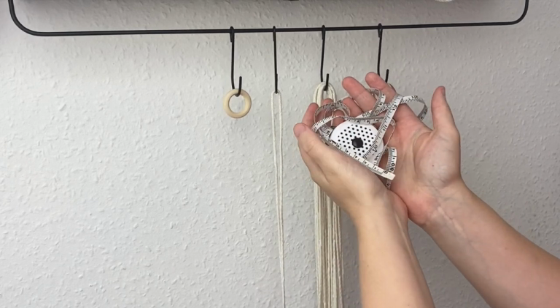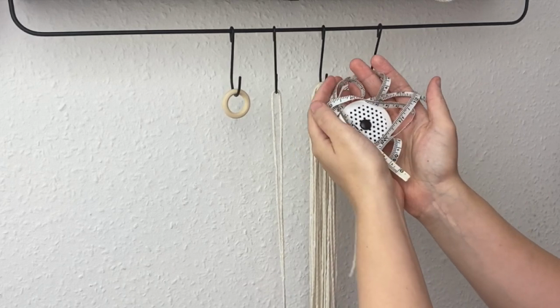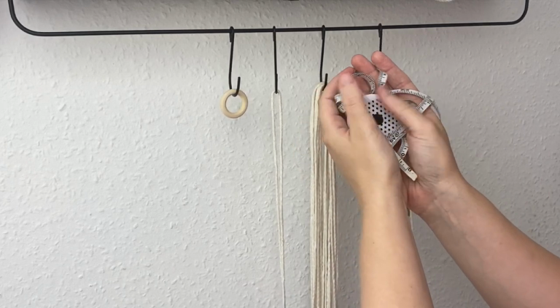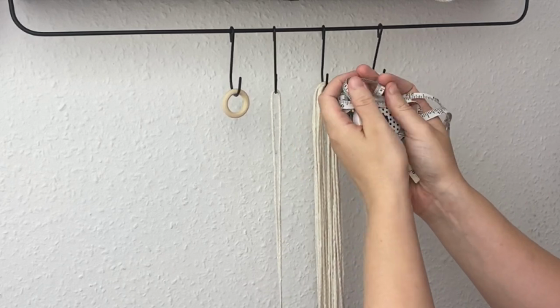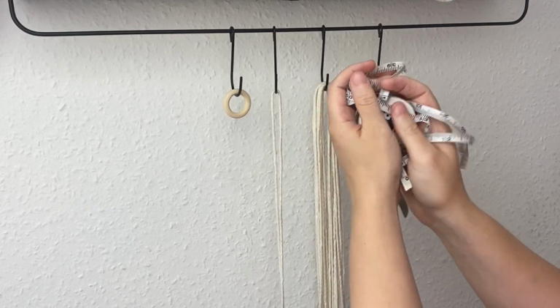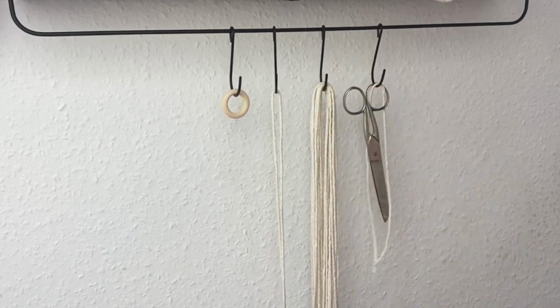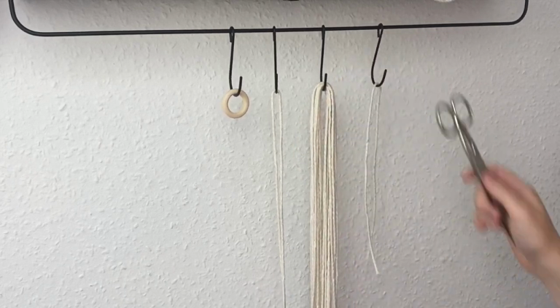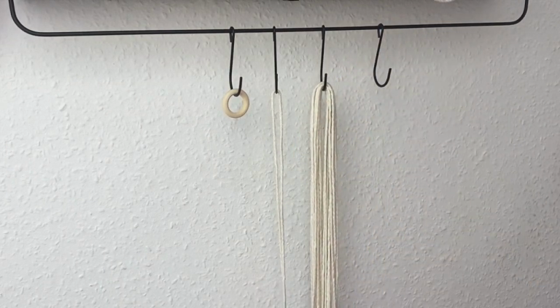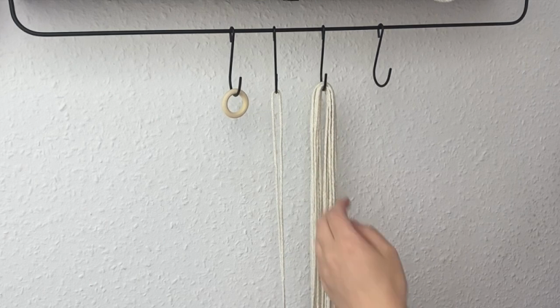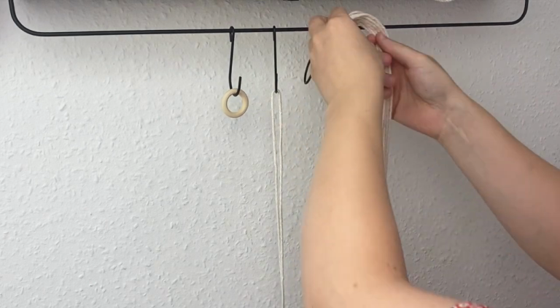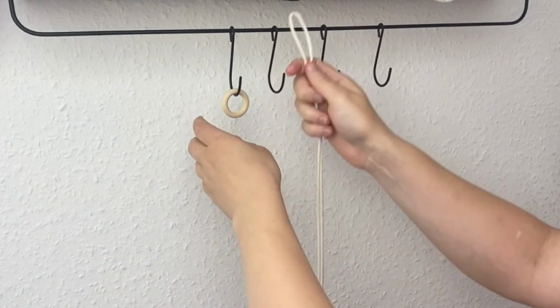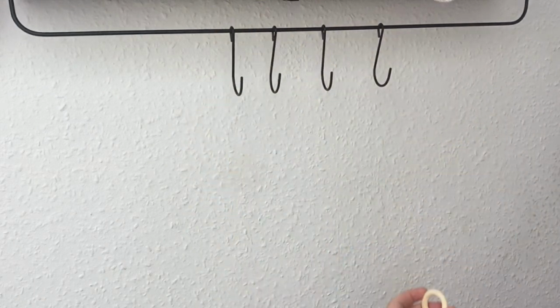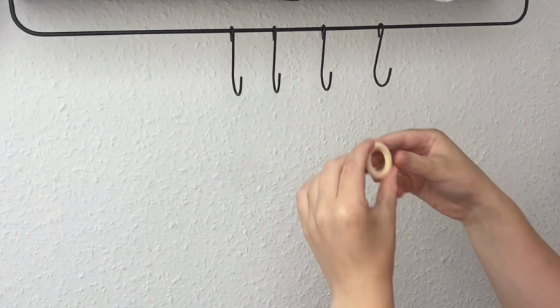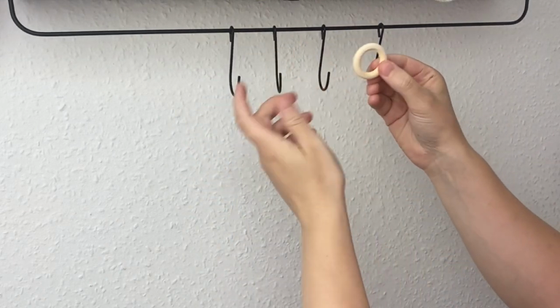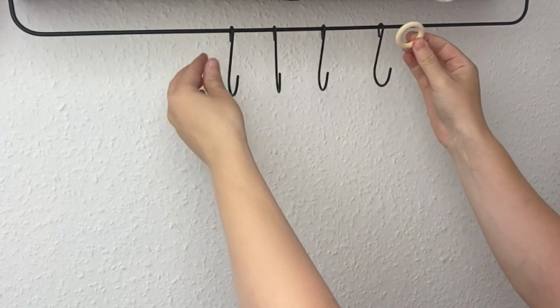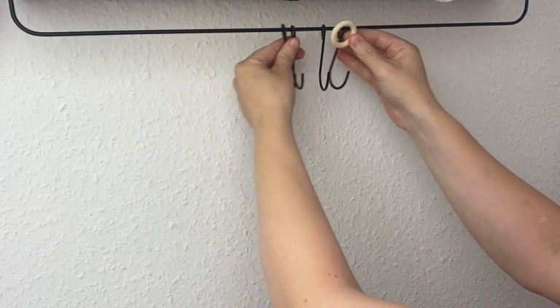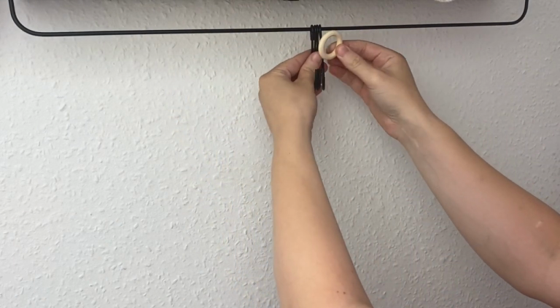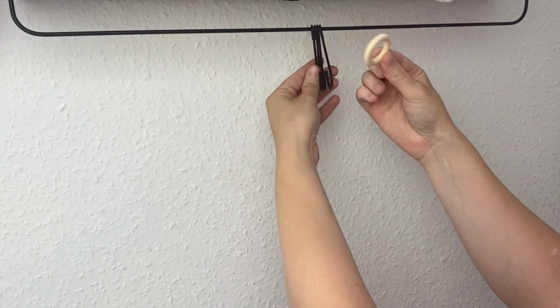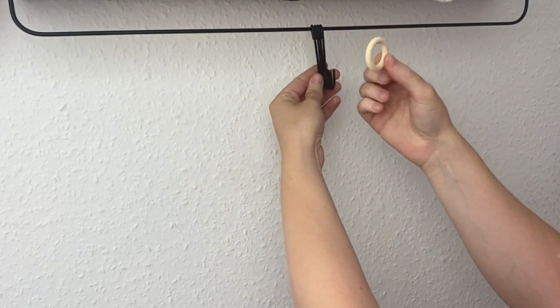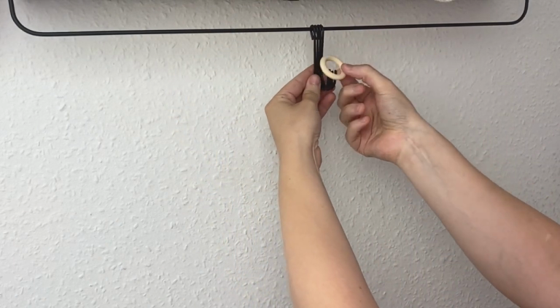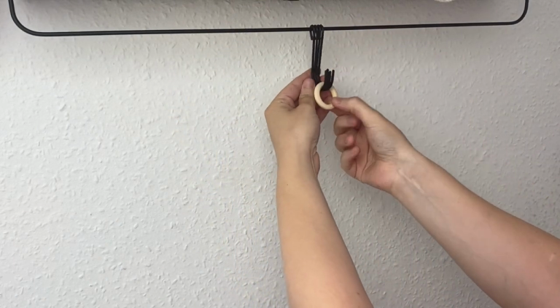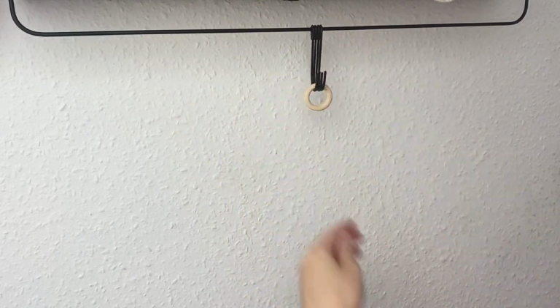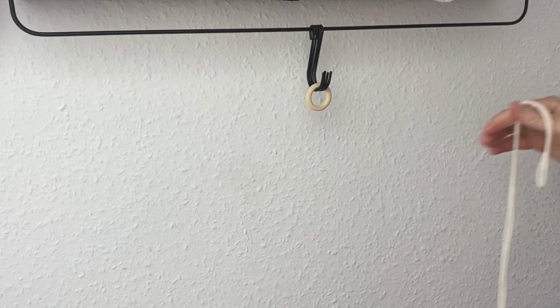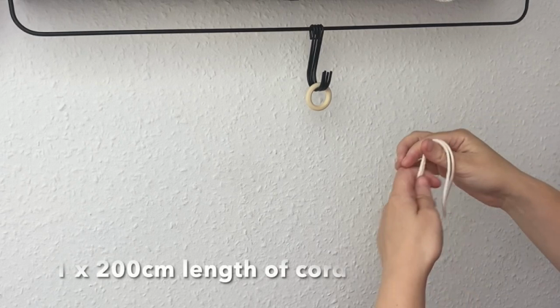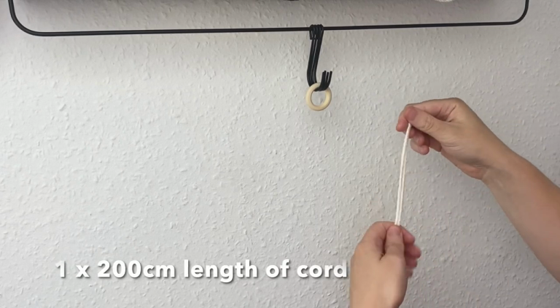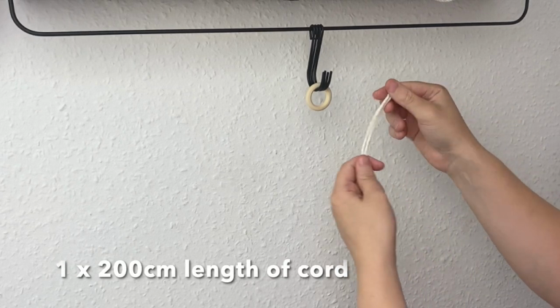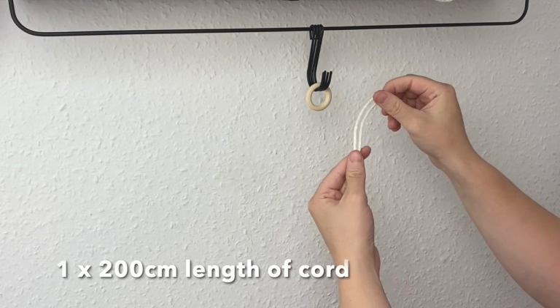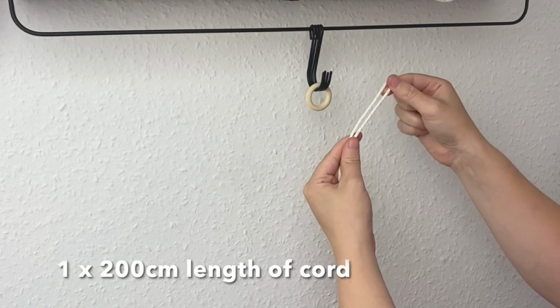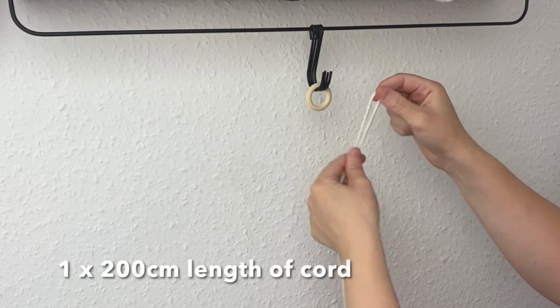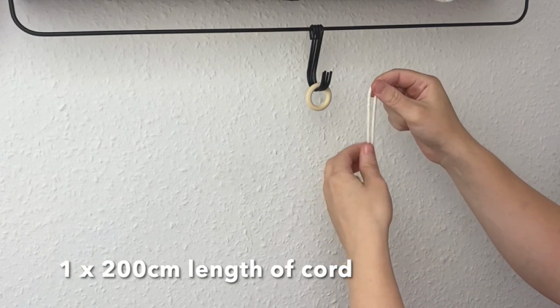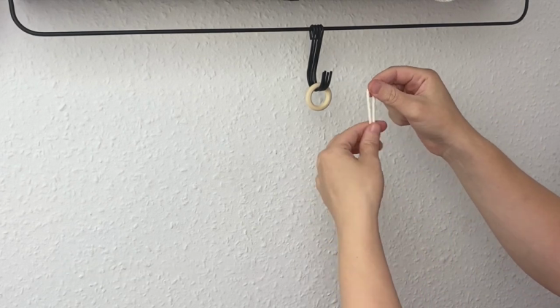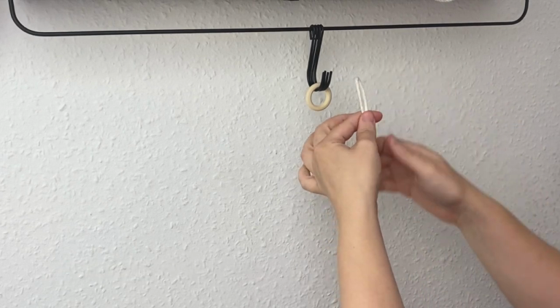So let's get started. I'm just grabbing my hoop and I'm going to put it on these hooks here. I'm grabbing my 200 centimeter length of cord and we're going to attach it in a lark's head knot.